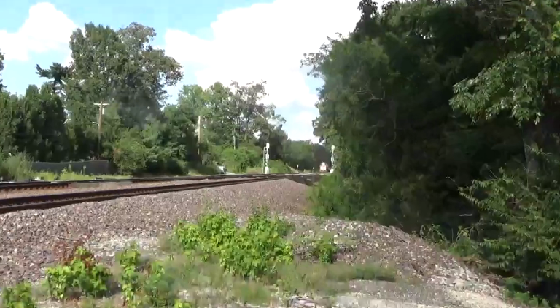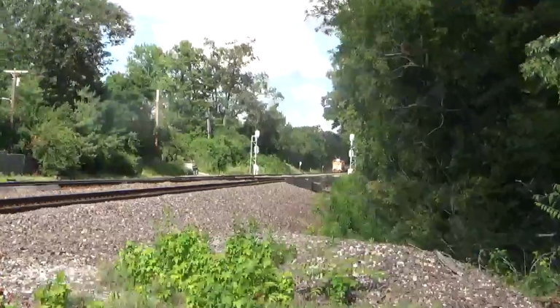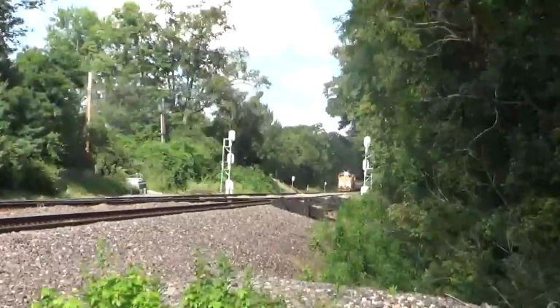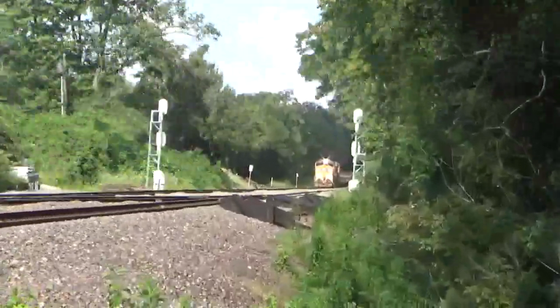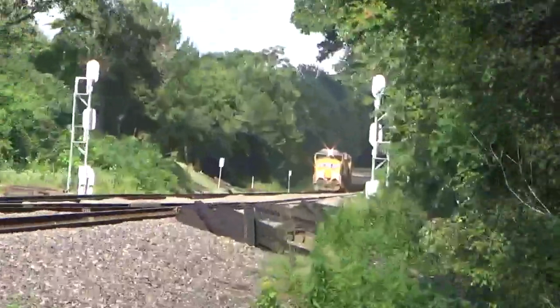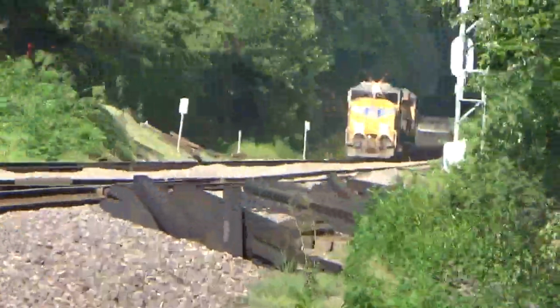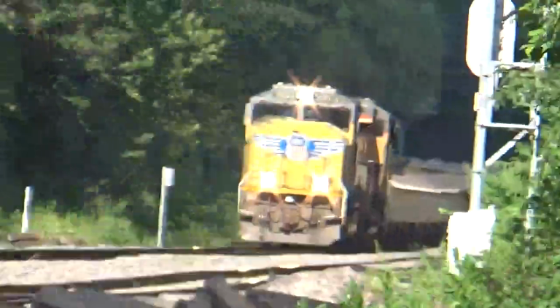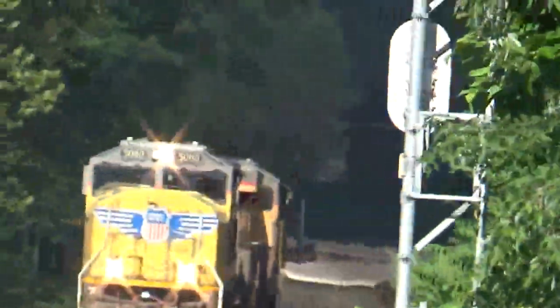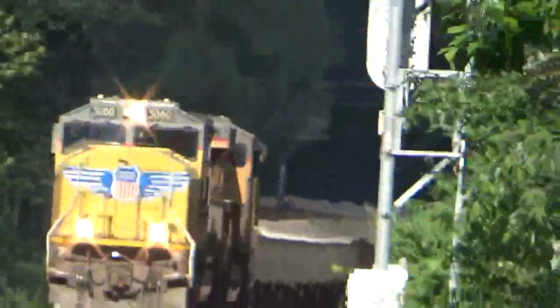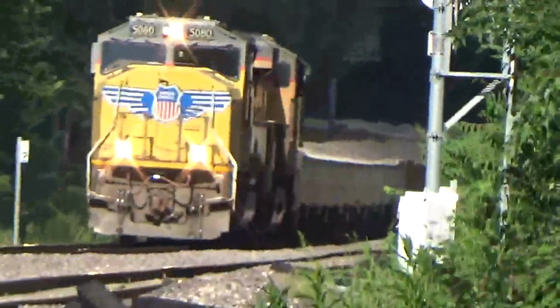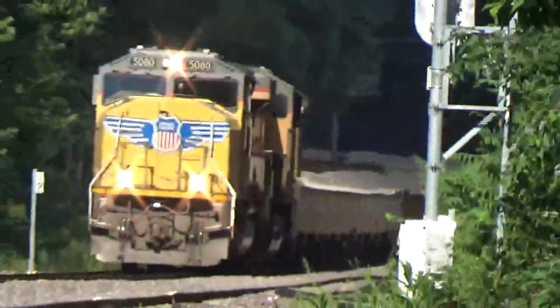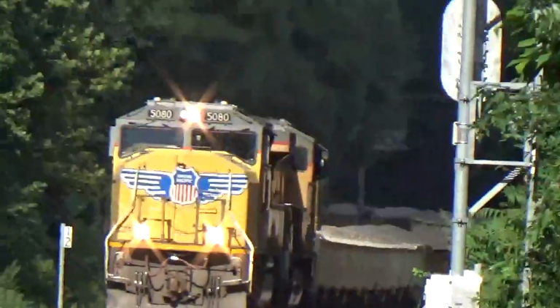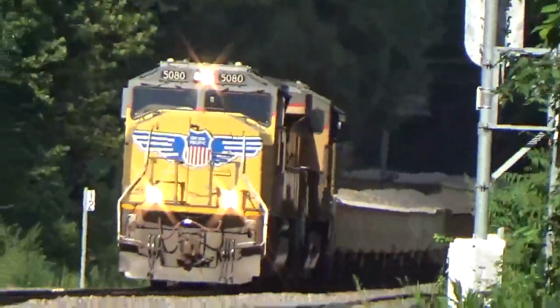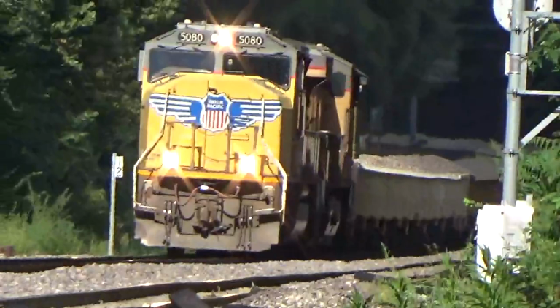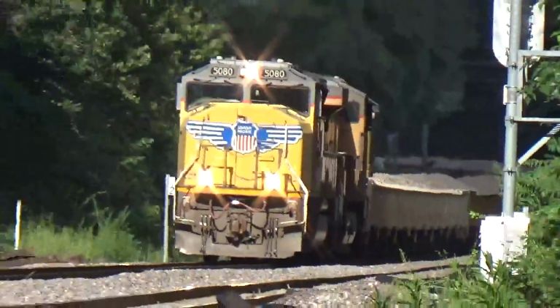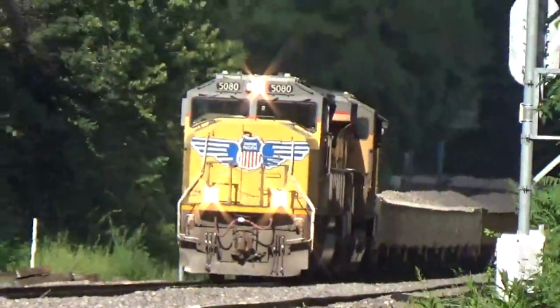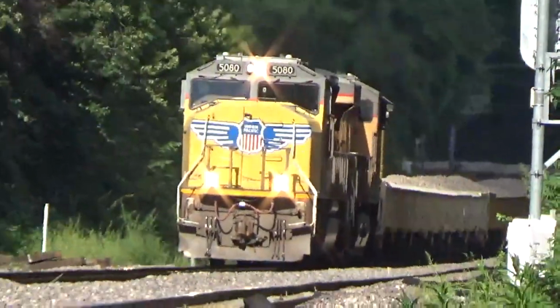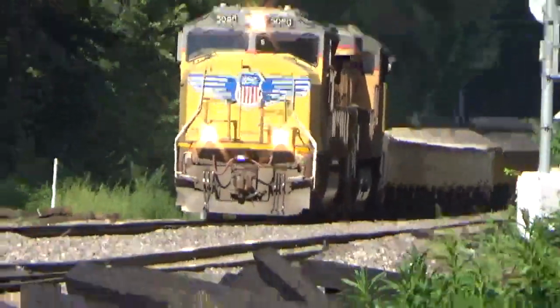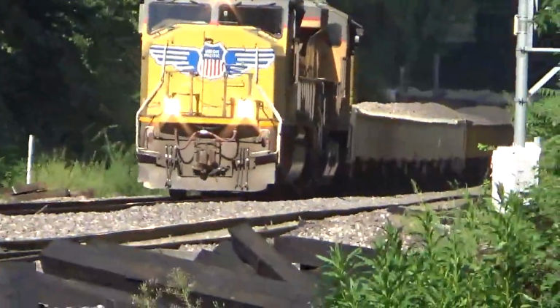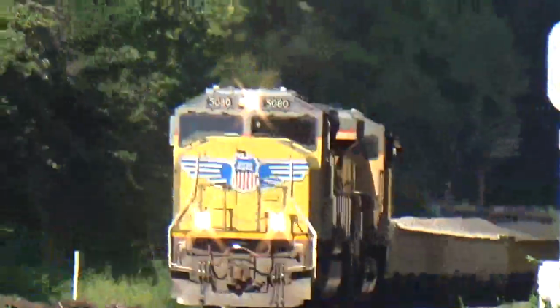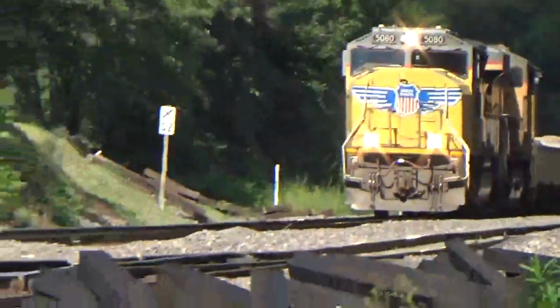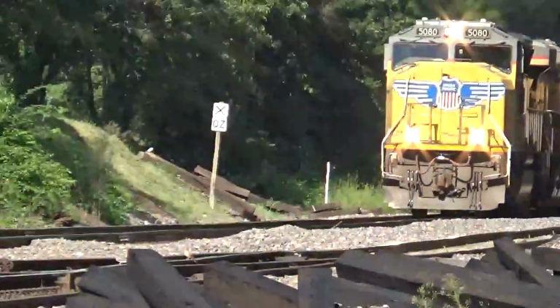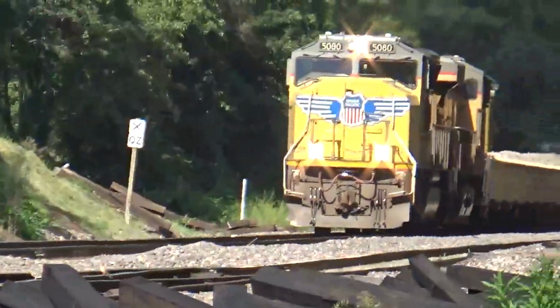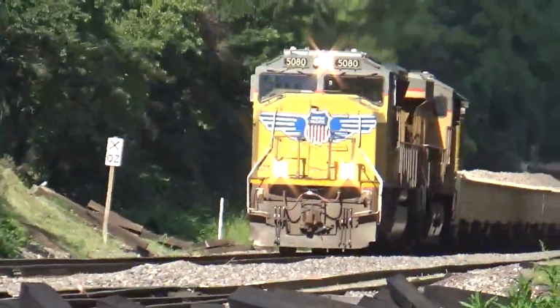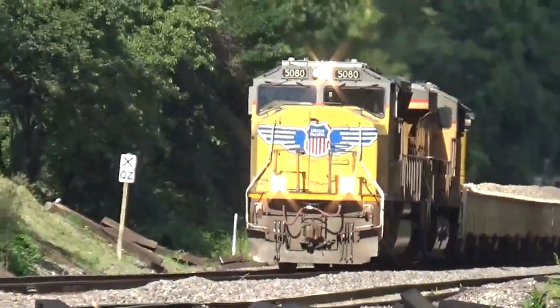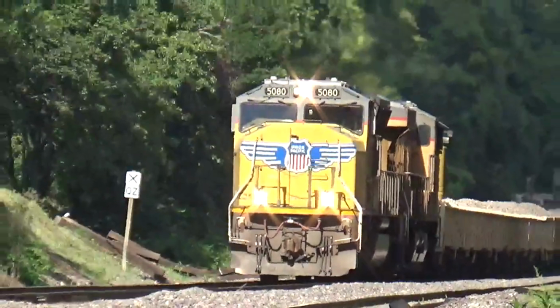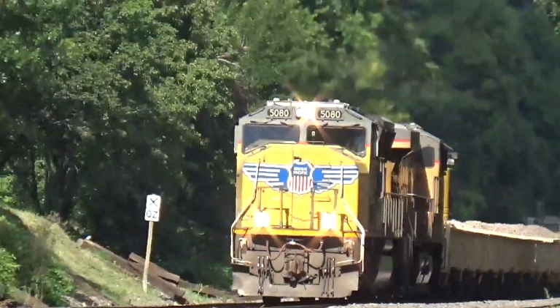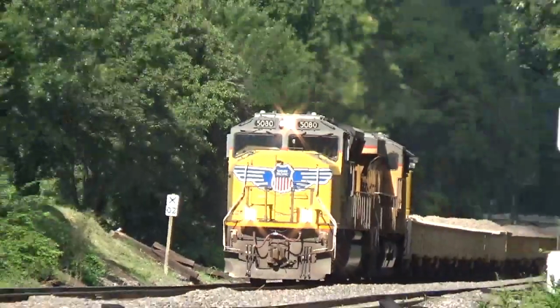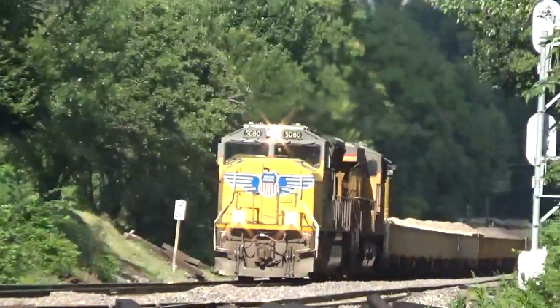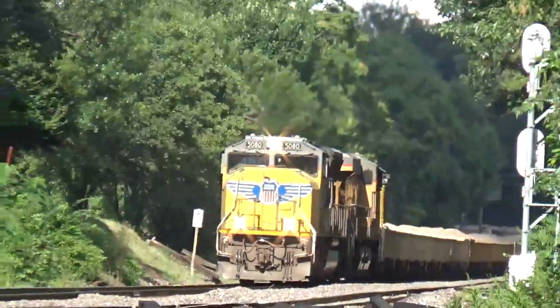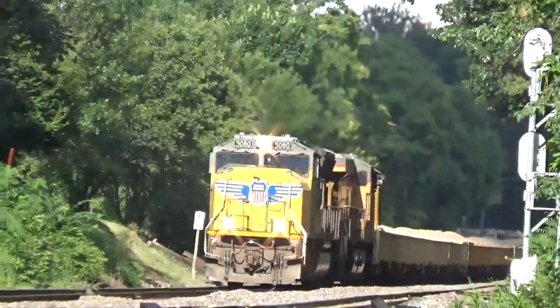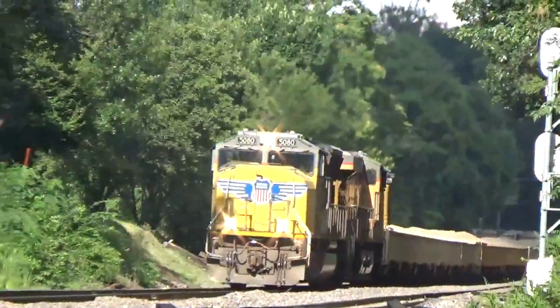We mow through Kirkwood, Missouri. I think this is a UP mow.